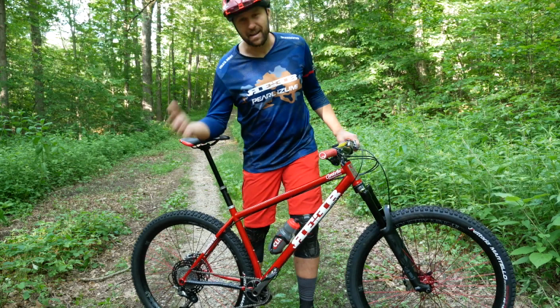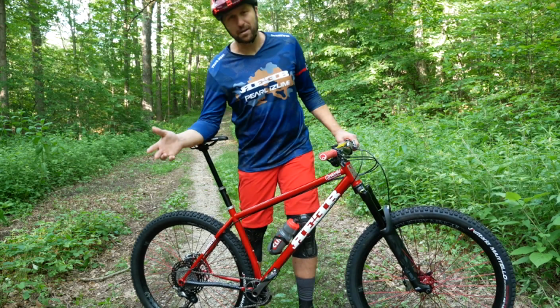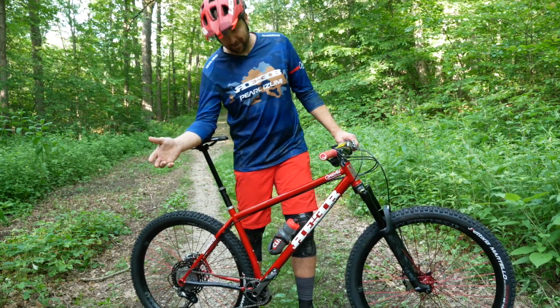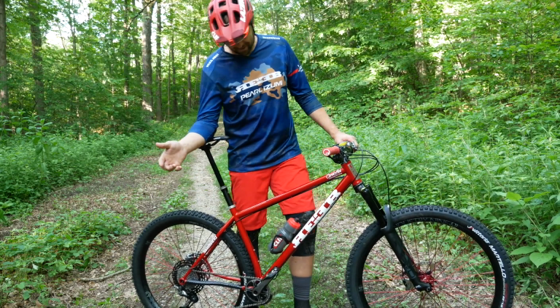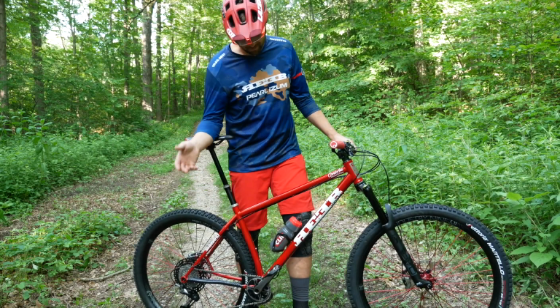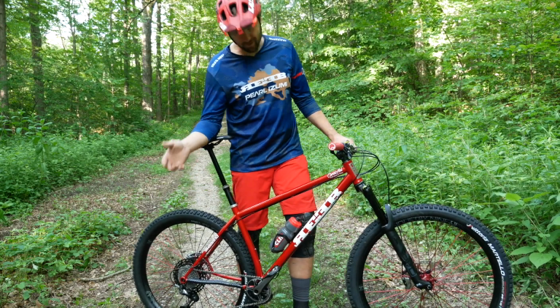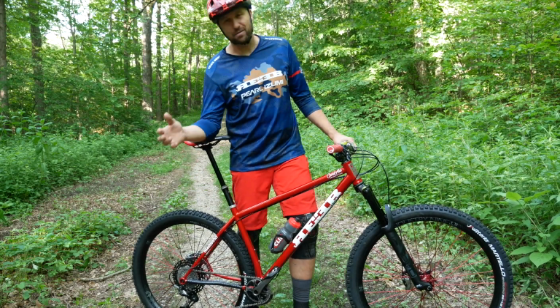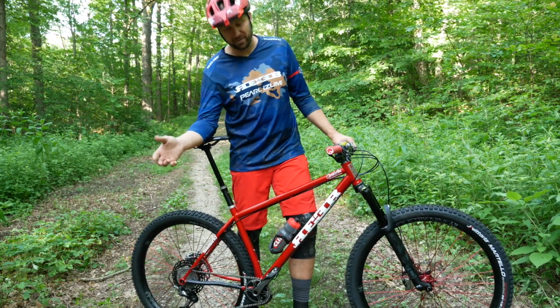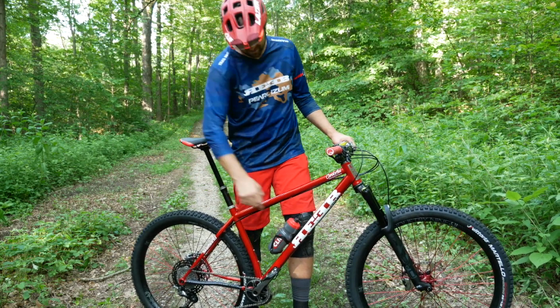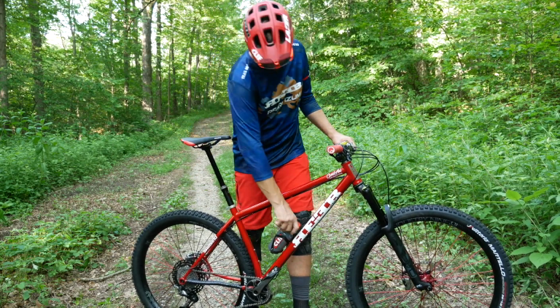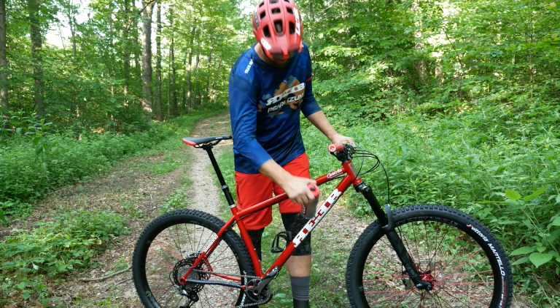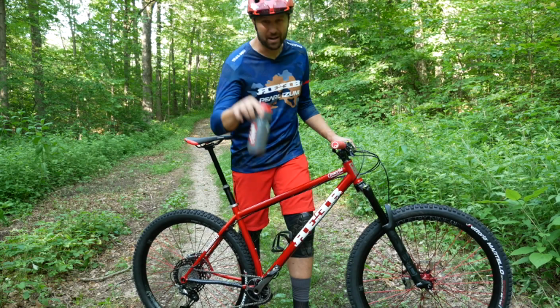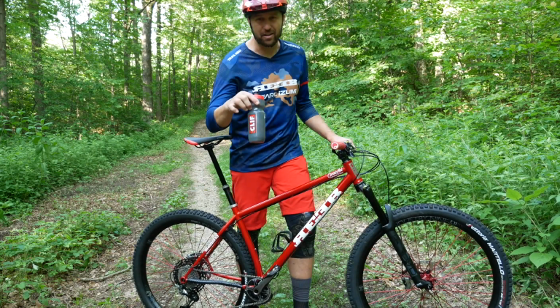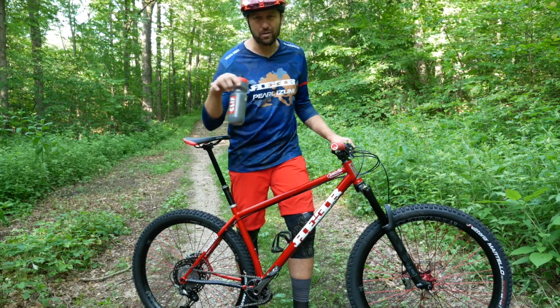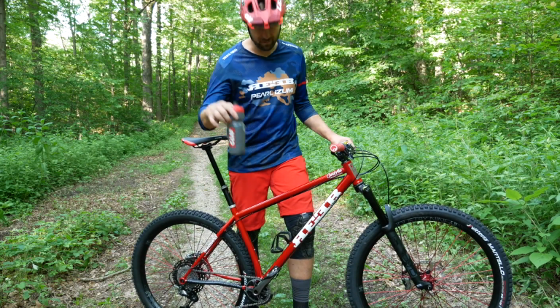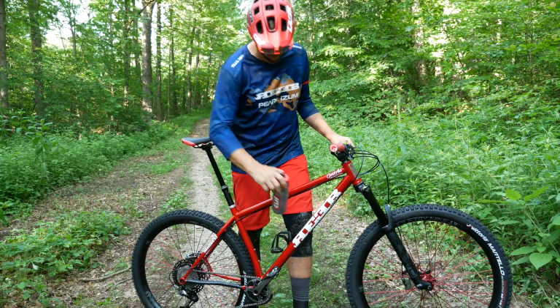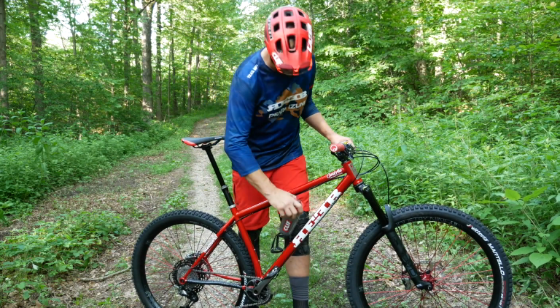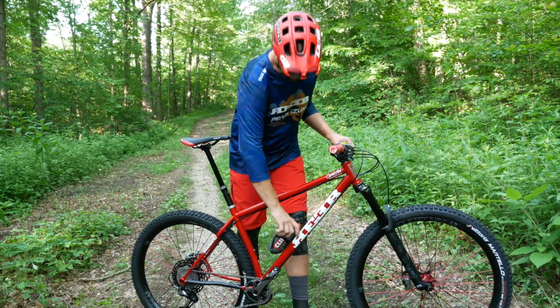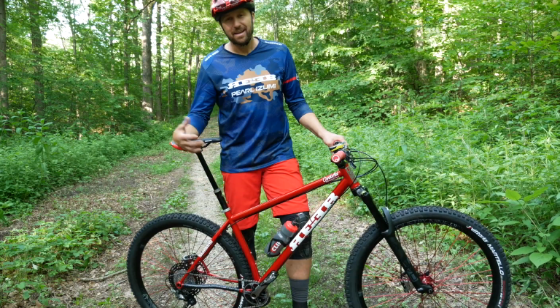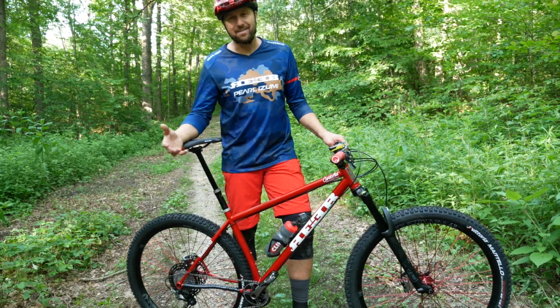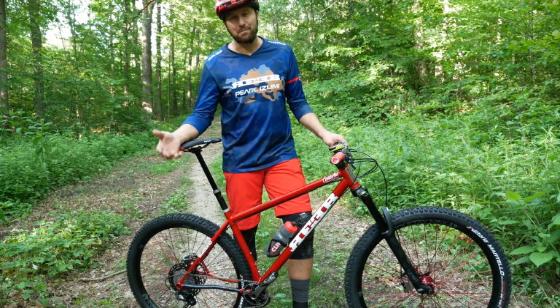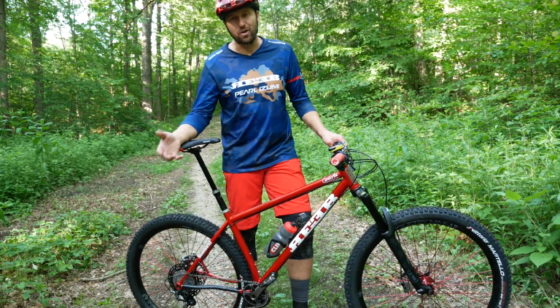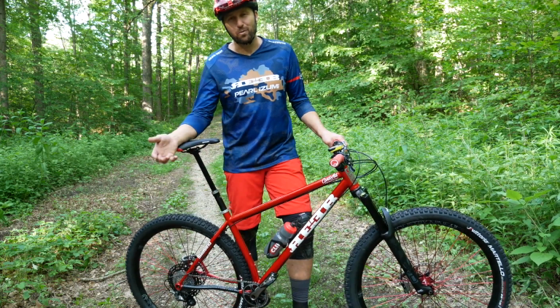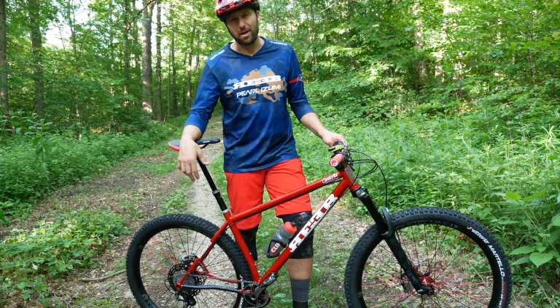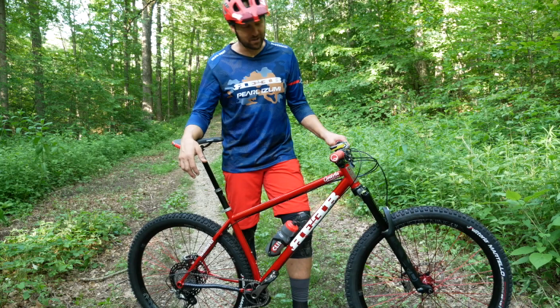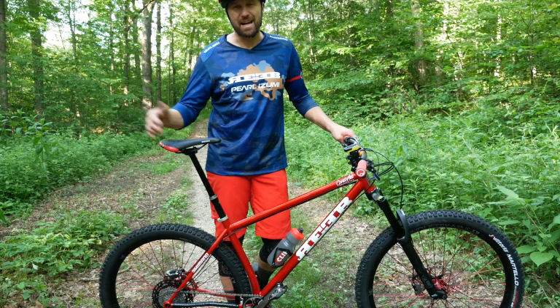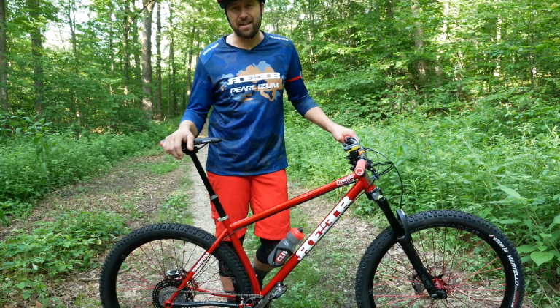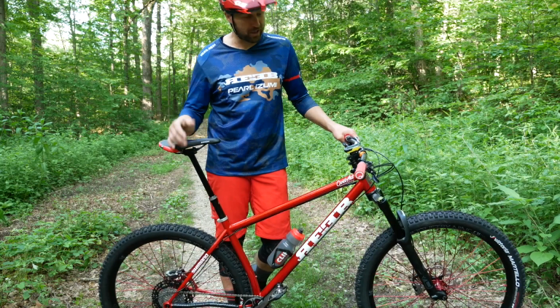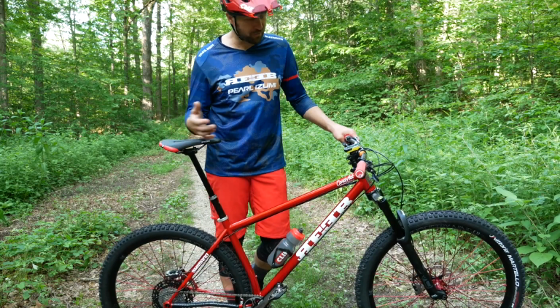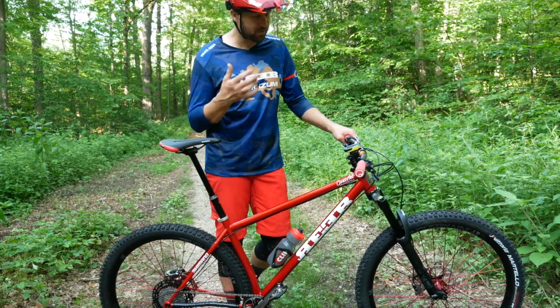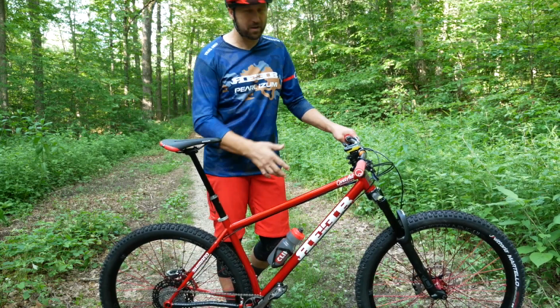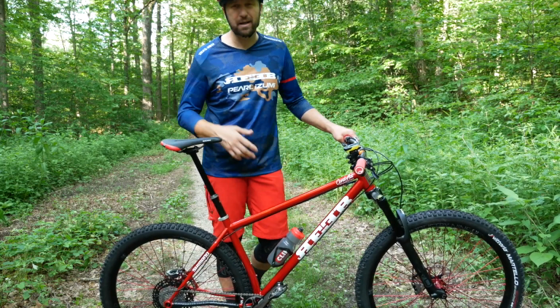Last but not least, my longest sponsor is Clif Bar. So I had to go with the Clif Bar water bottle inside a Pro carbon water bottle cage. There you have it — that's a quick overview of this brand new bike.